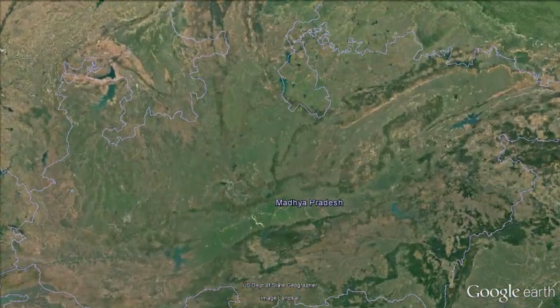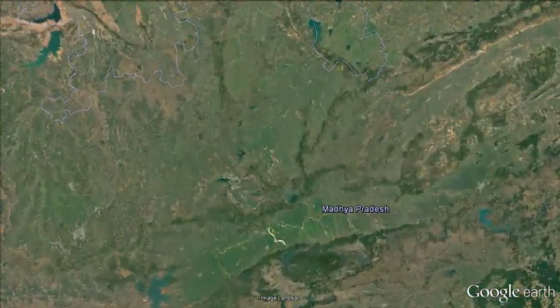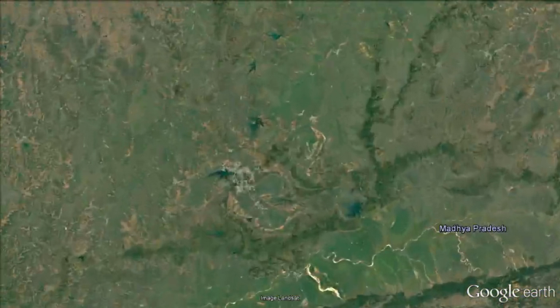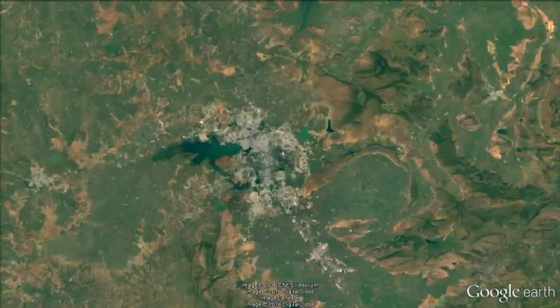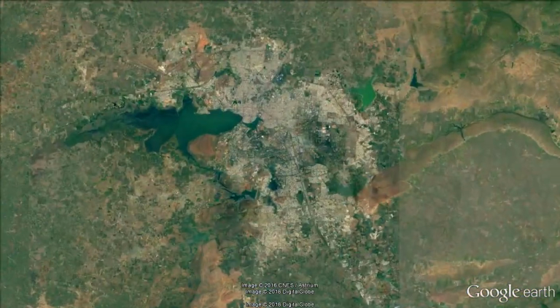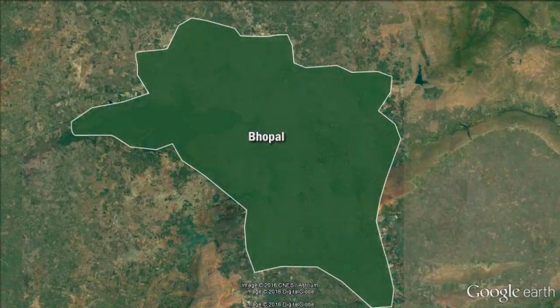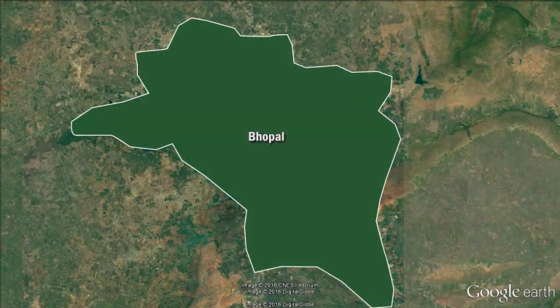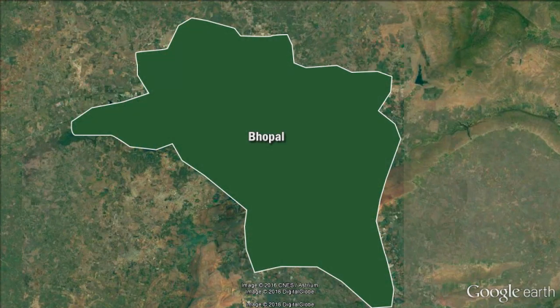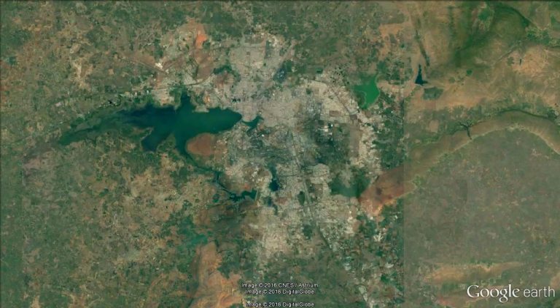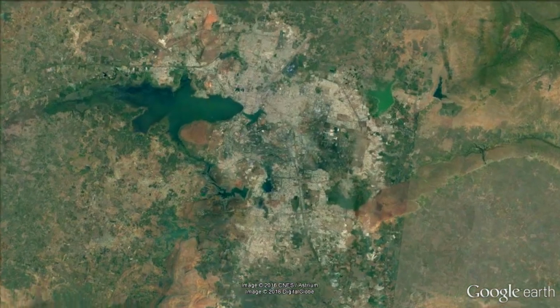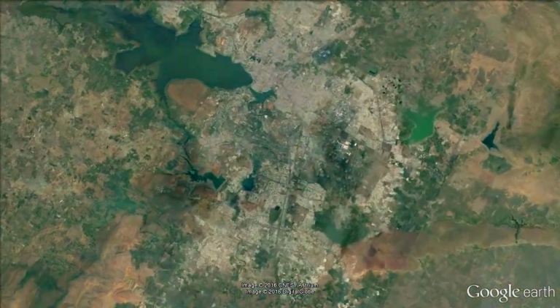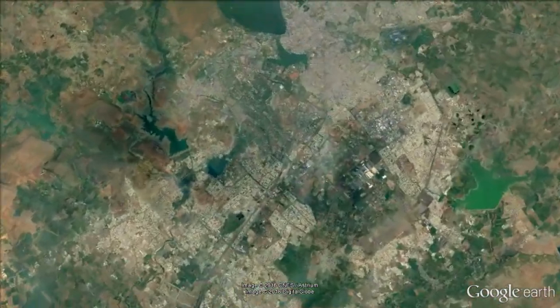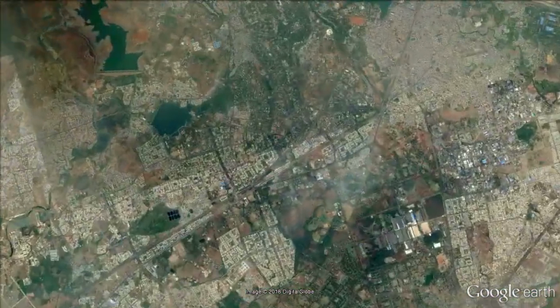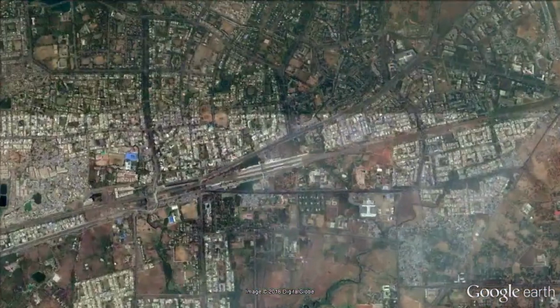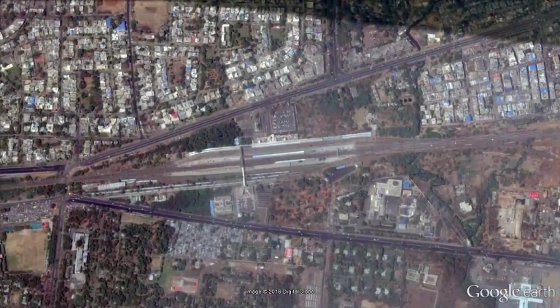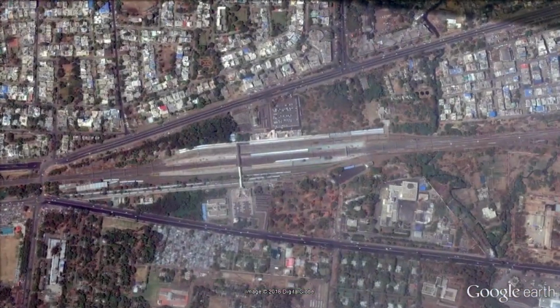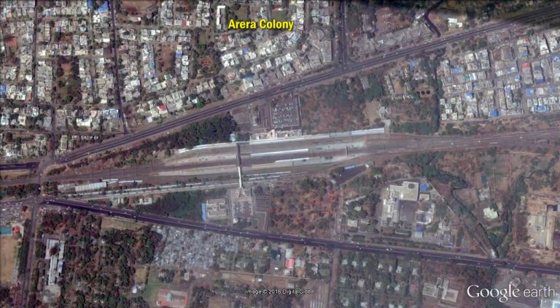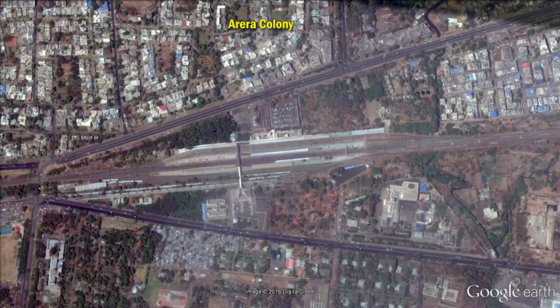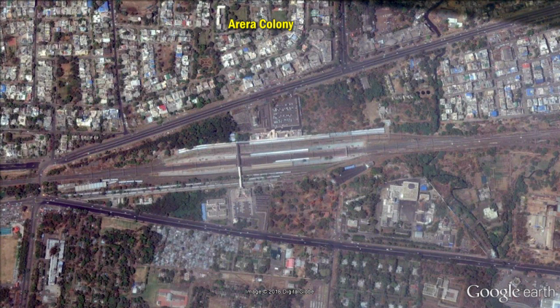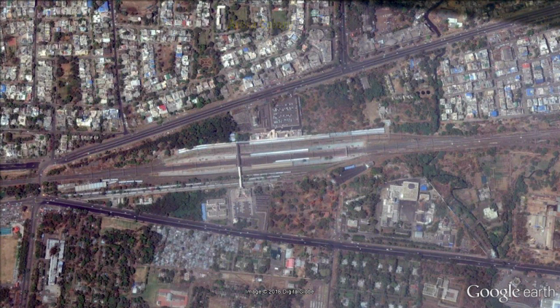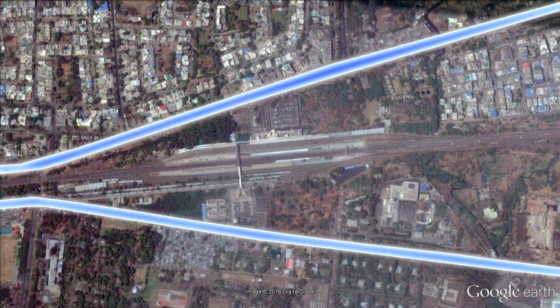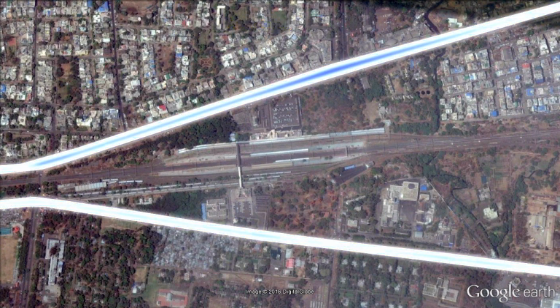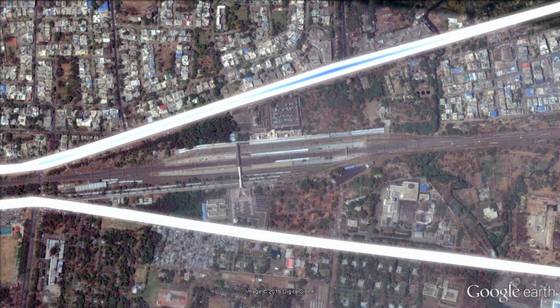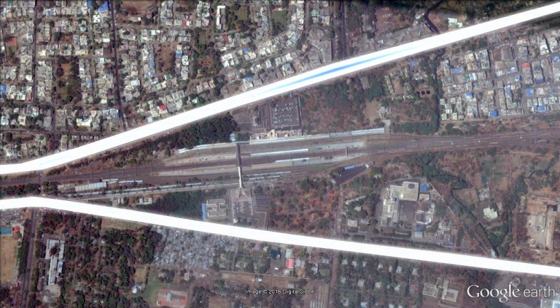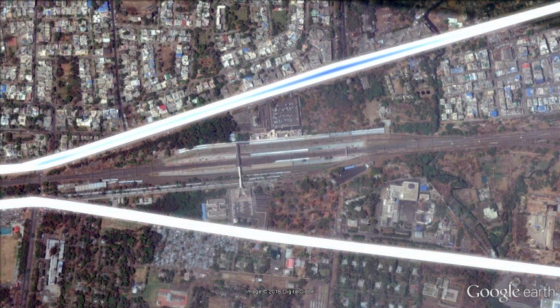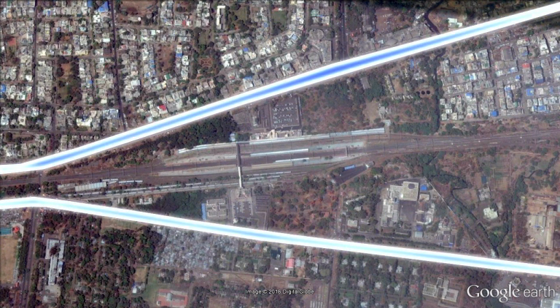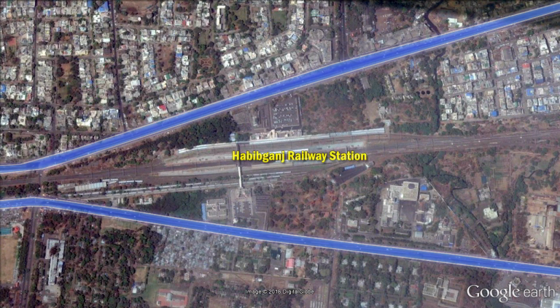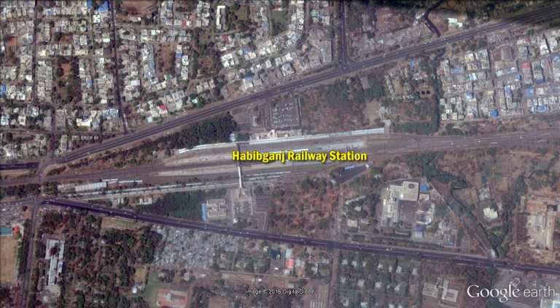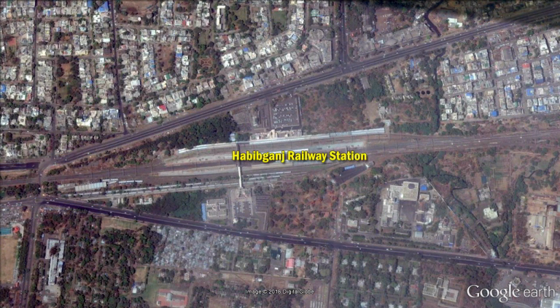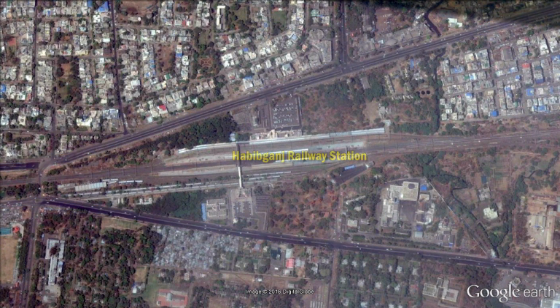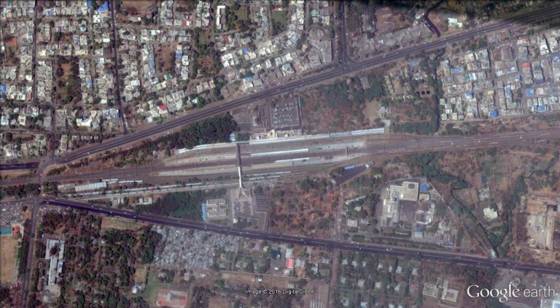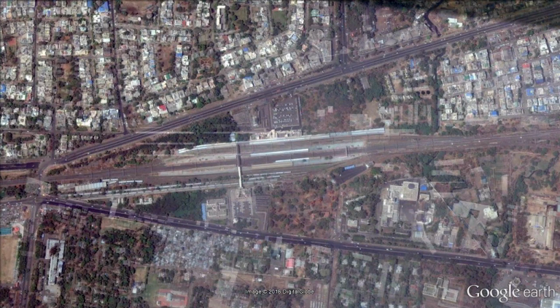Habib Ganj Railway Station is located at the most prime area of Bhopal, opposite to Arera Colony. The station has two major roads on both sides, and the city's best commercial districts are nearby.